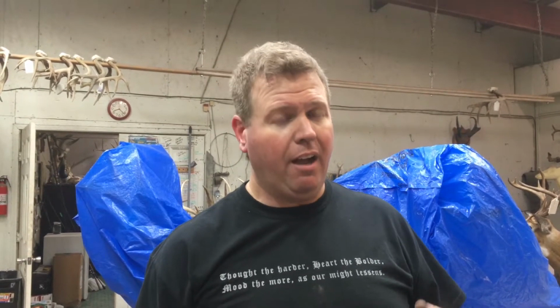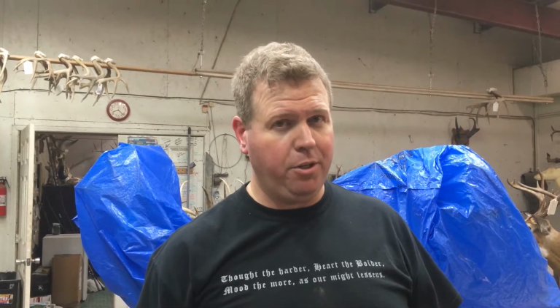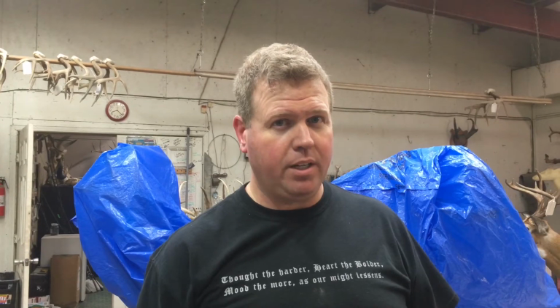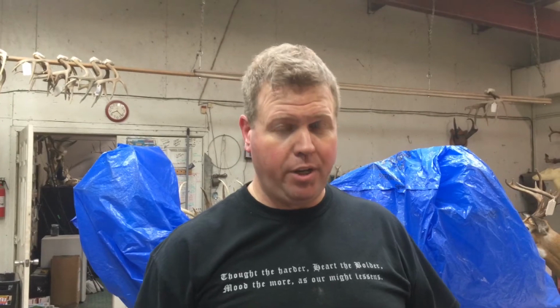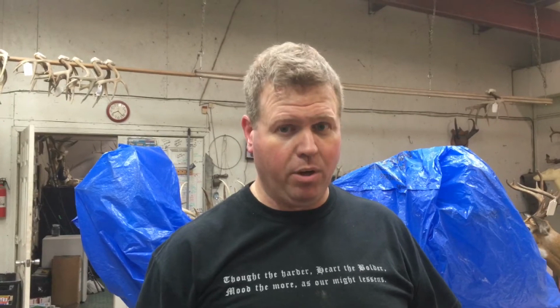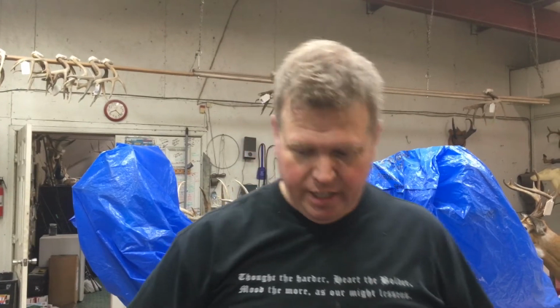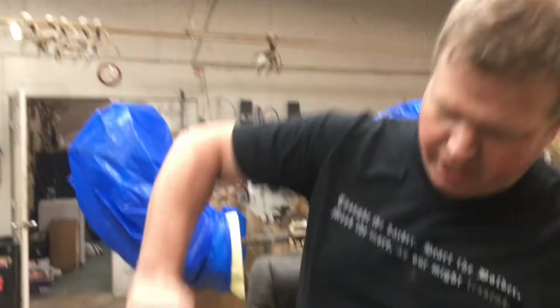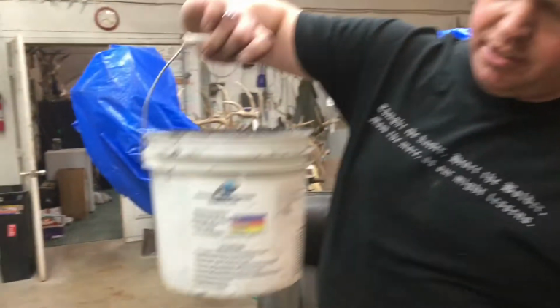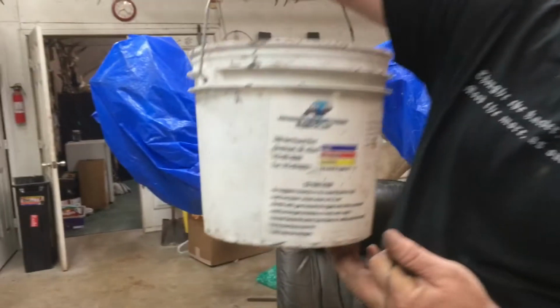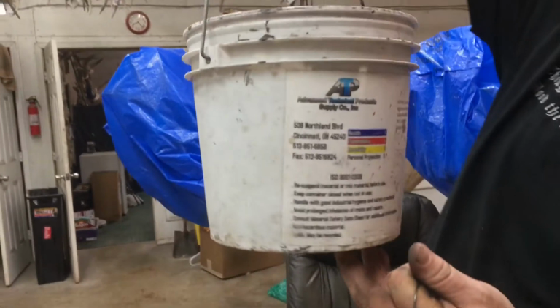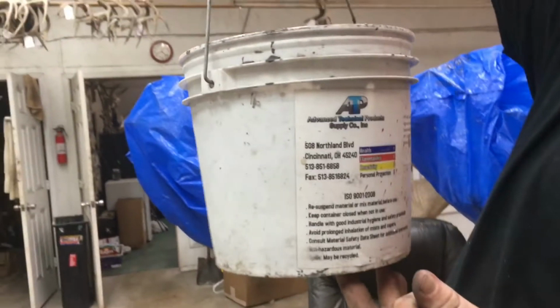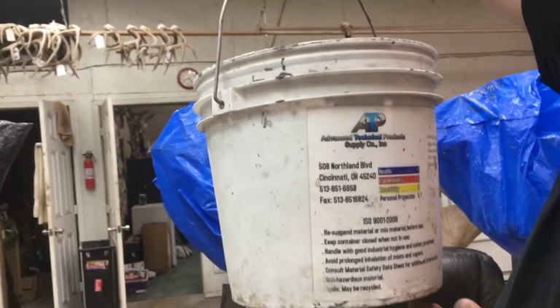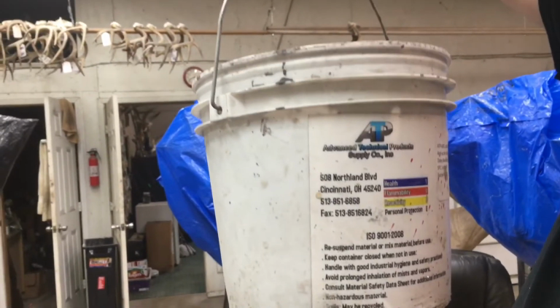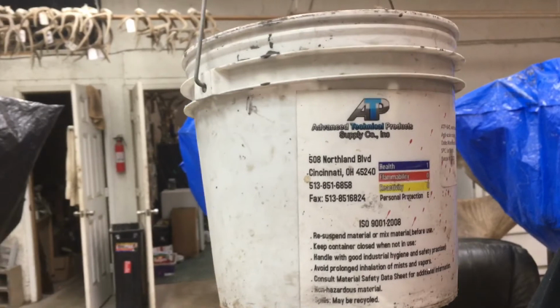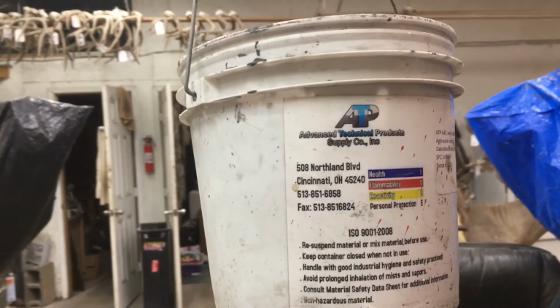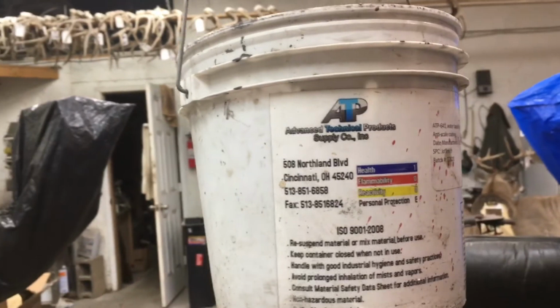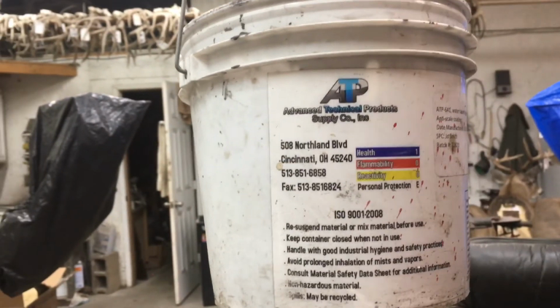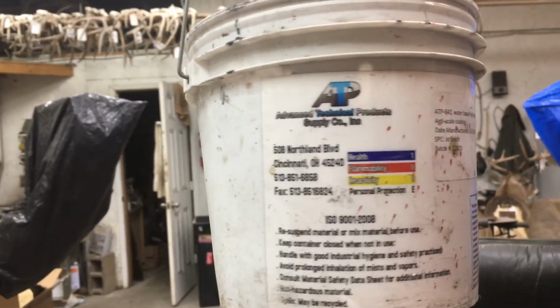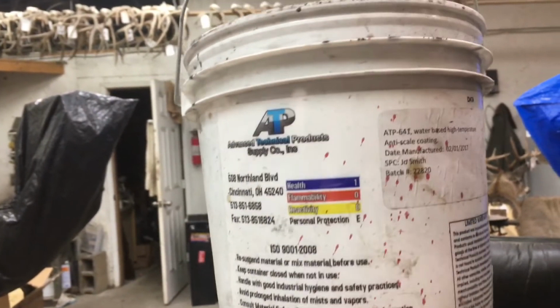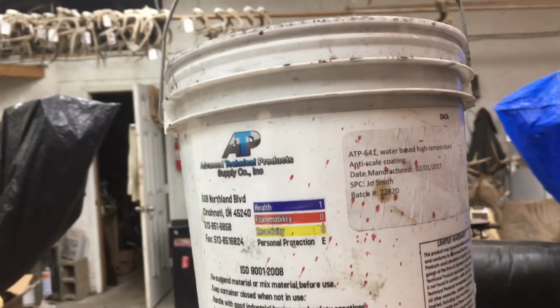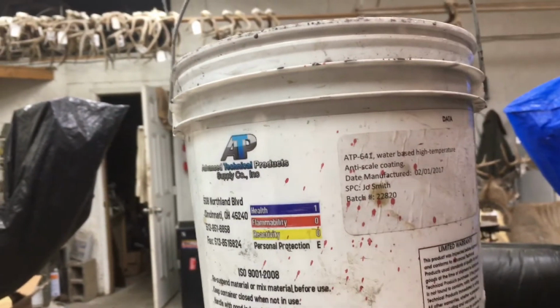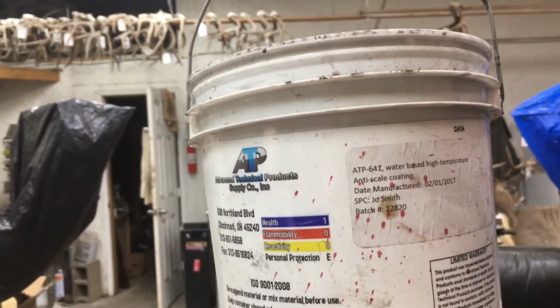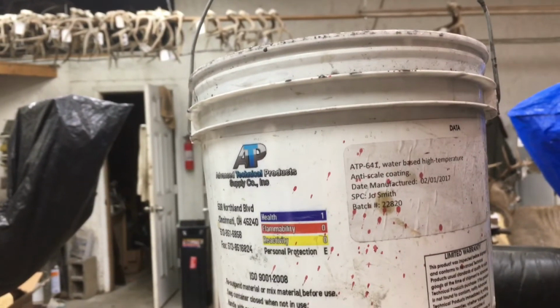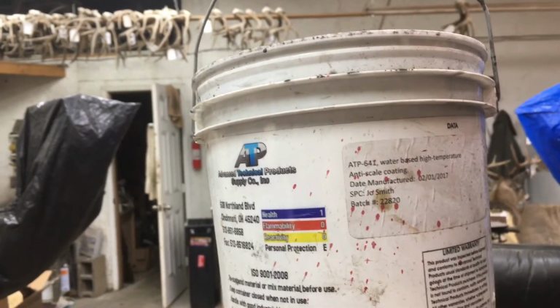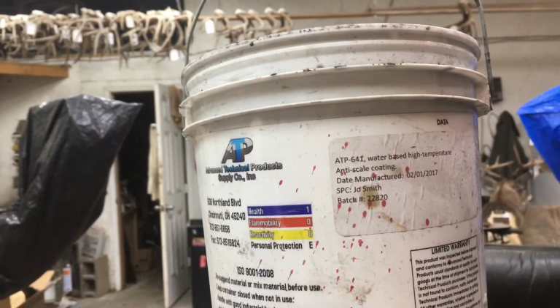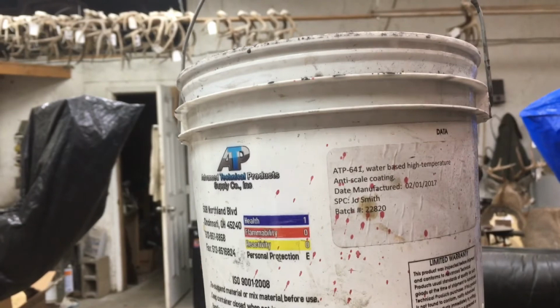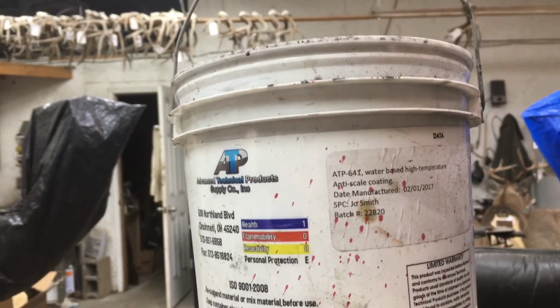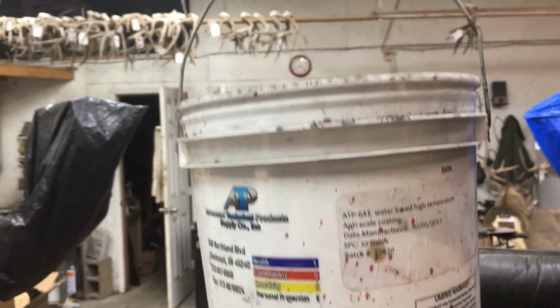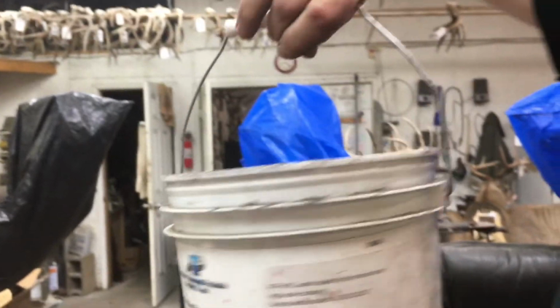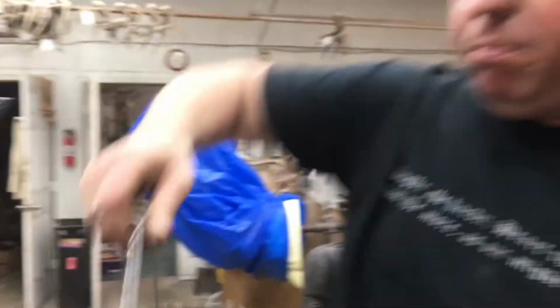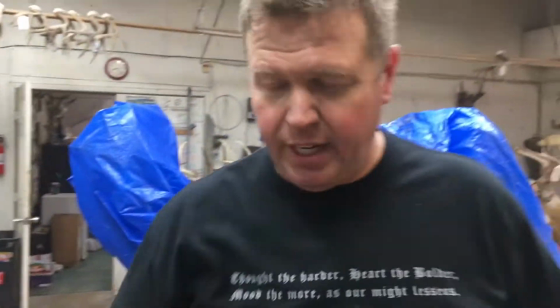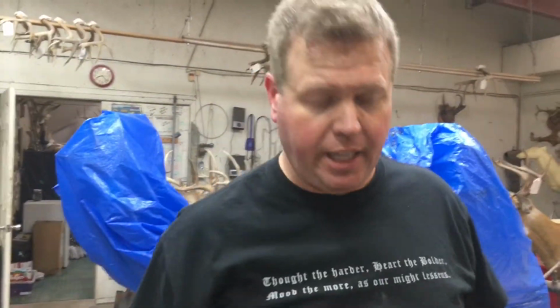I found a new product and I'm going to show you how it works. It is made by Advanced Technical Products. It is called APT 641. It's a water-based high temp anti-scale.